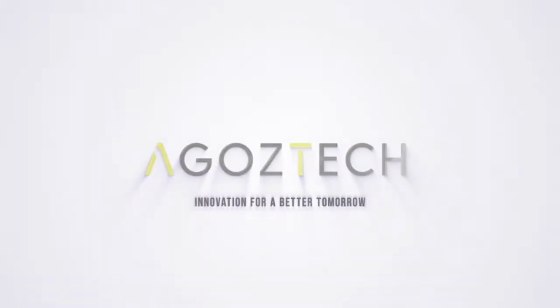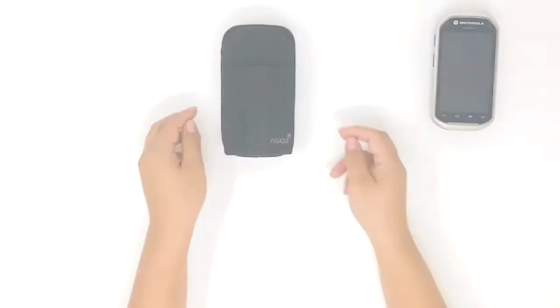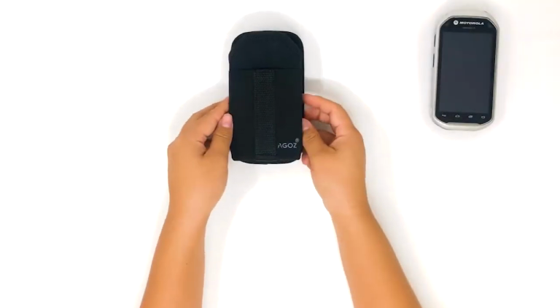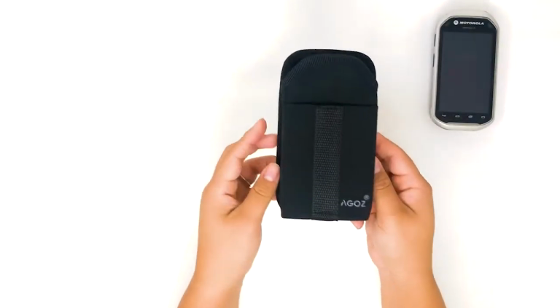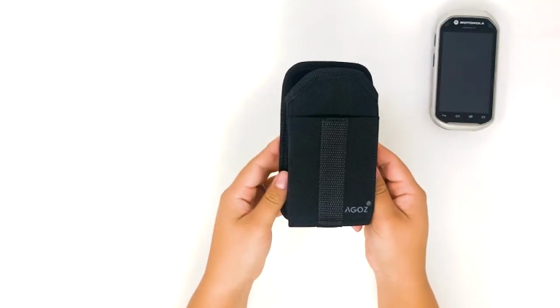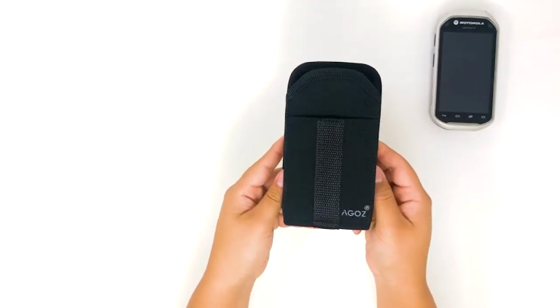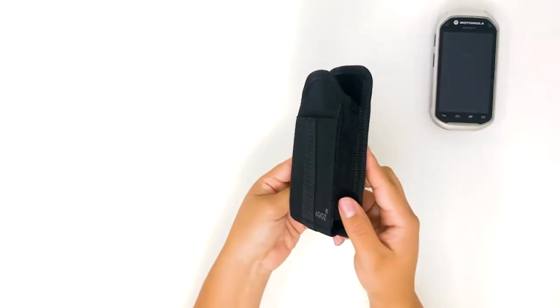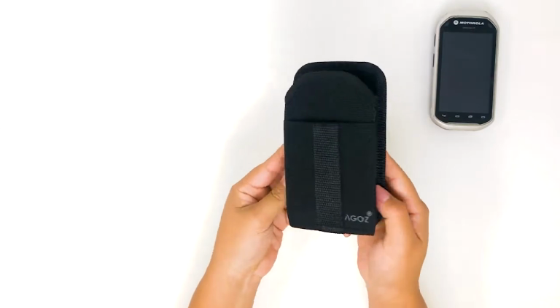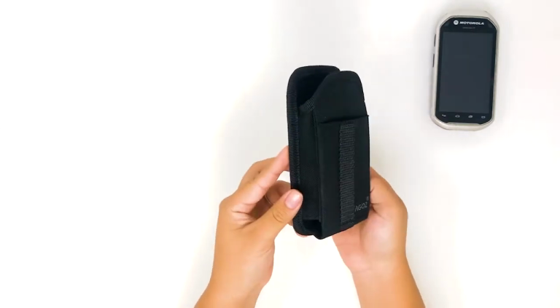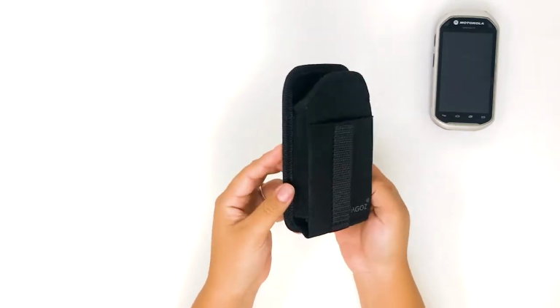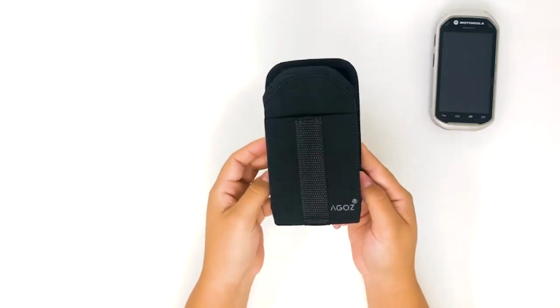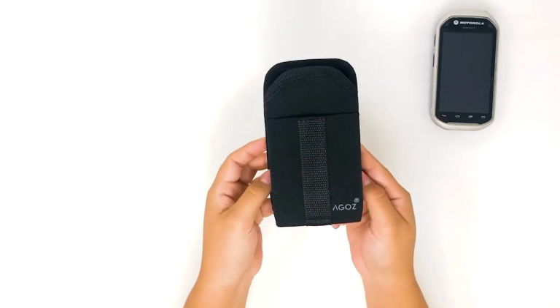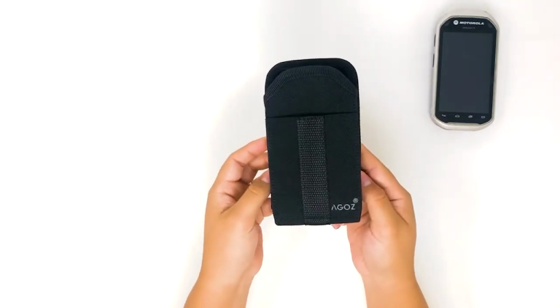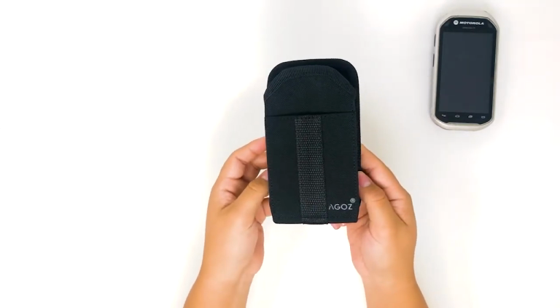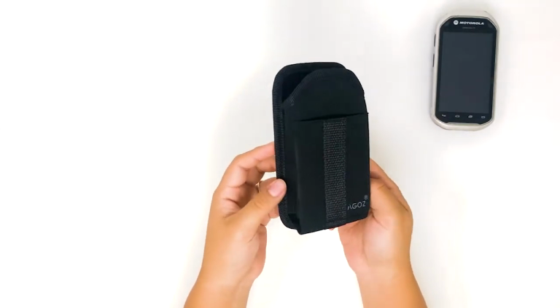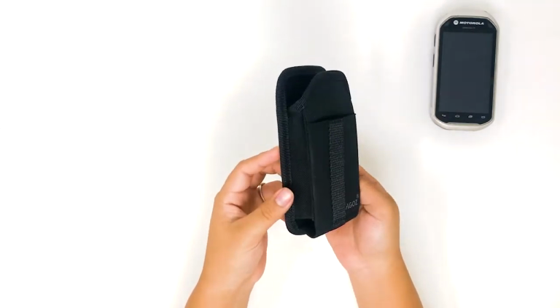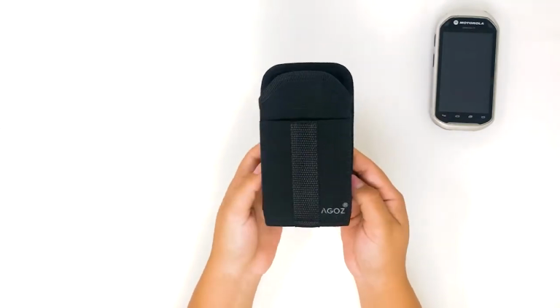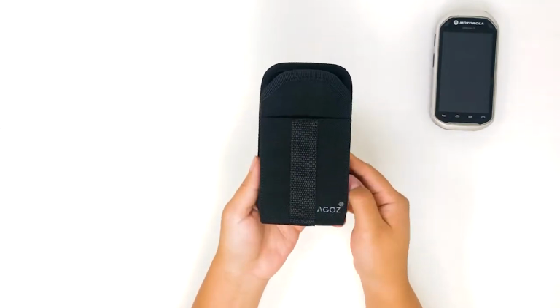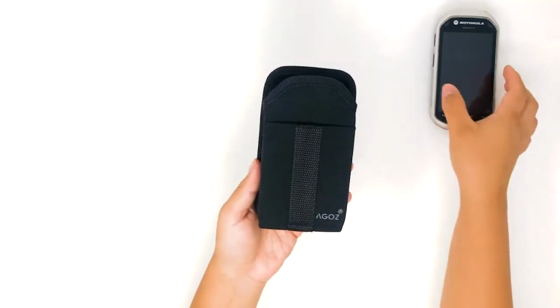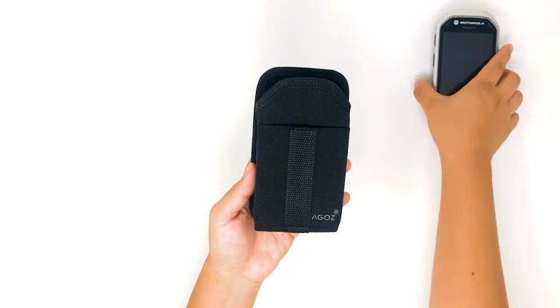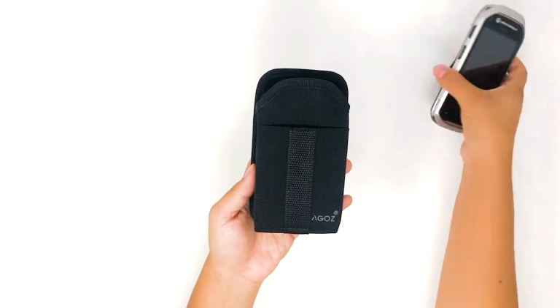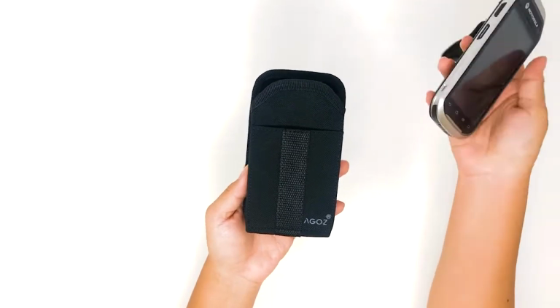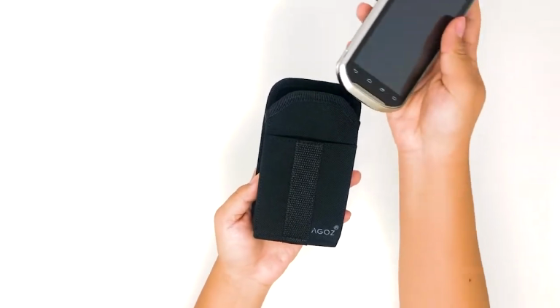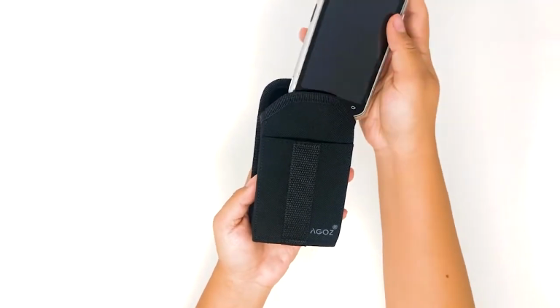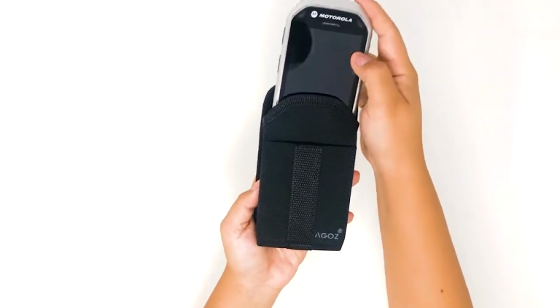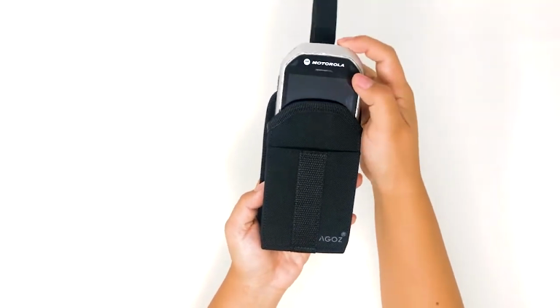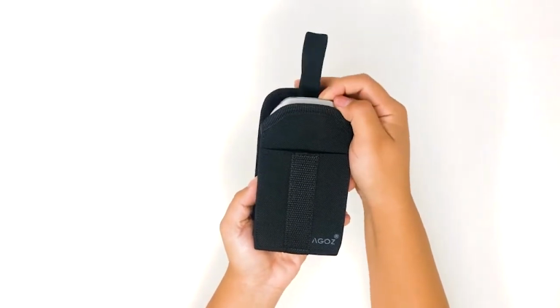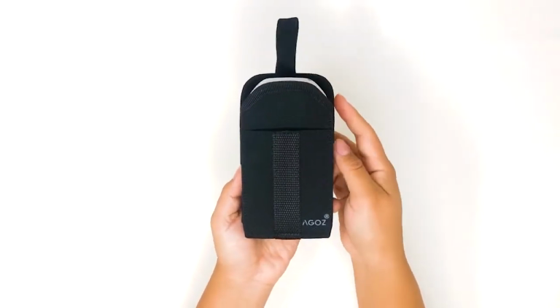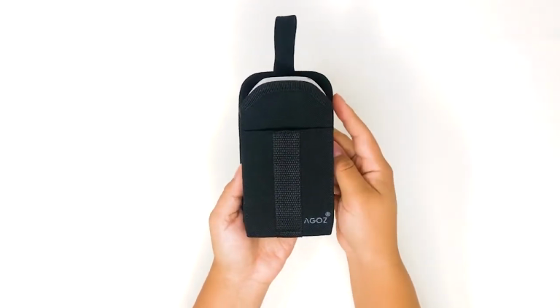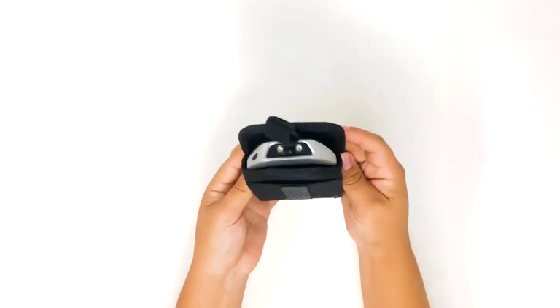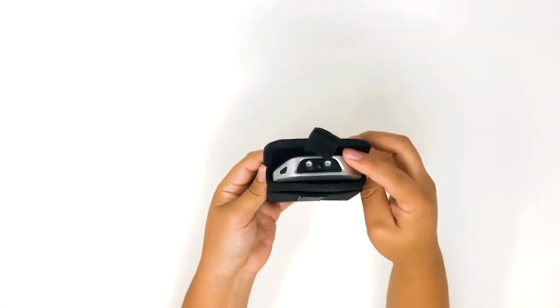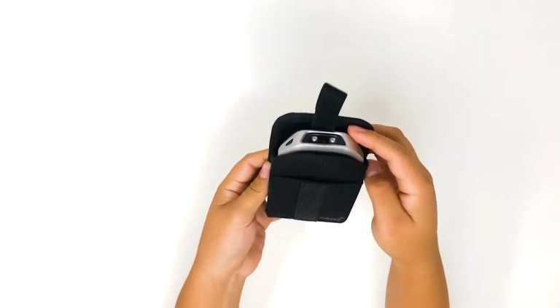The AGO Zebra holster with military-grade belt clip and loop is built to exceed tough military impact standards. Installation is a quick and easy affair due to its simple drop-in design.